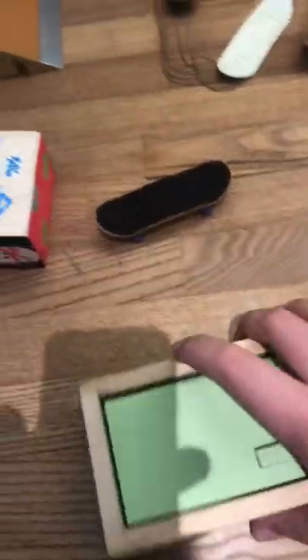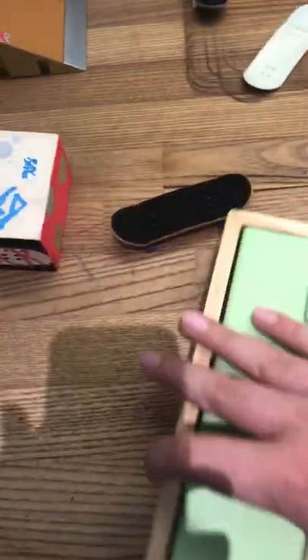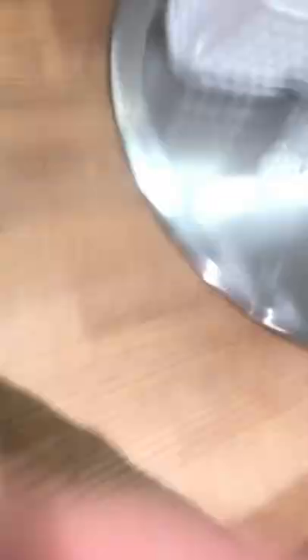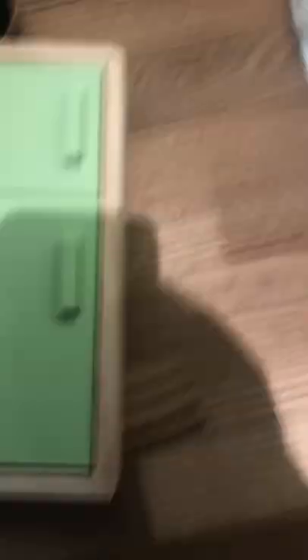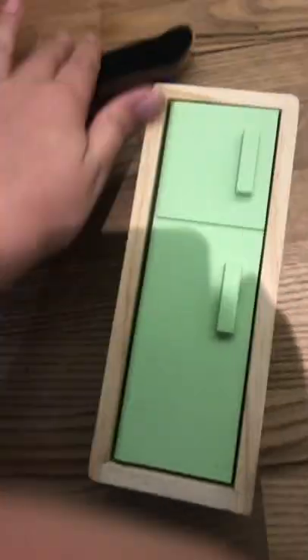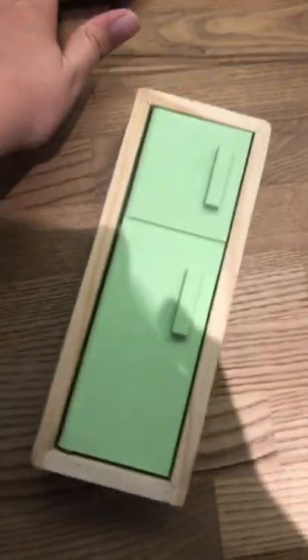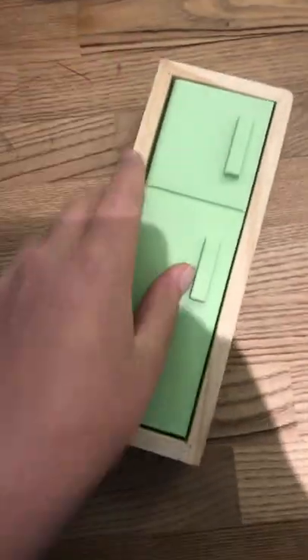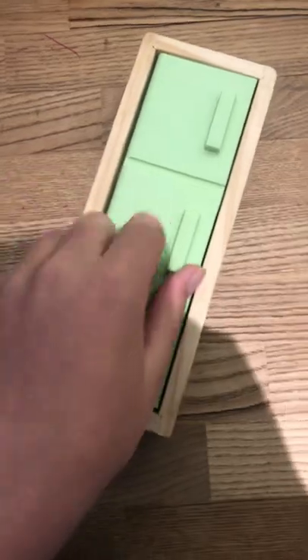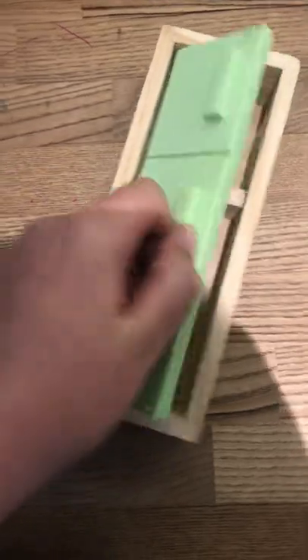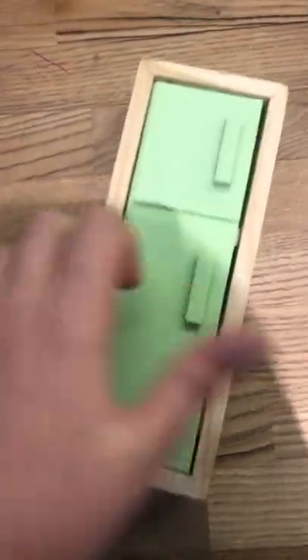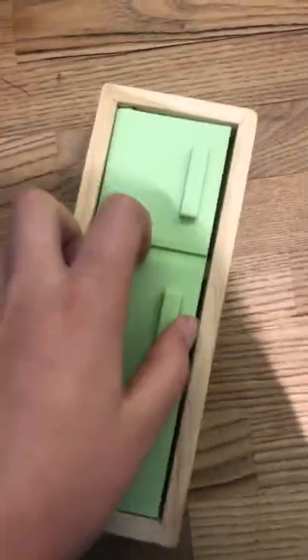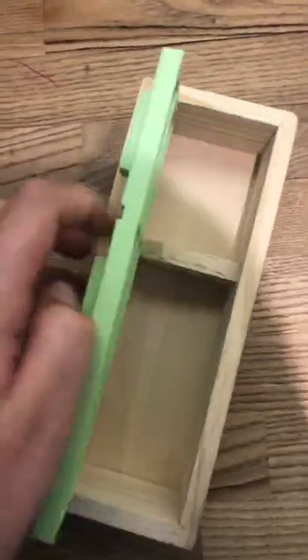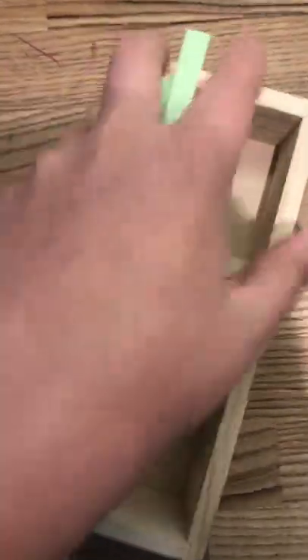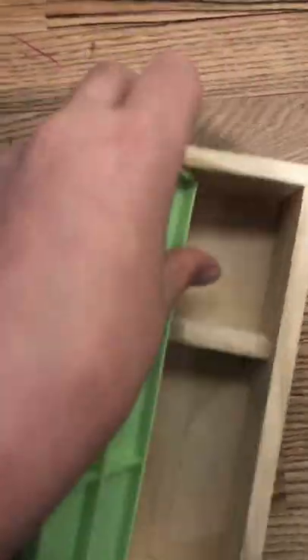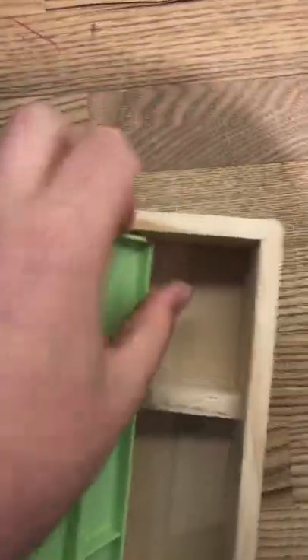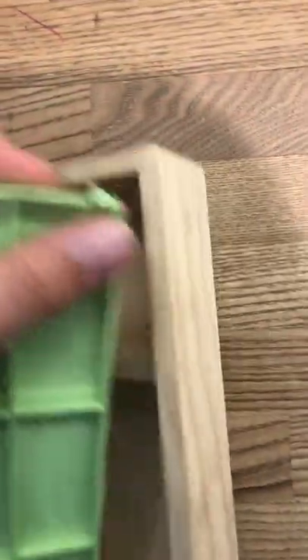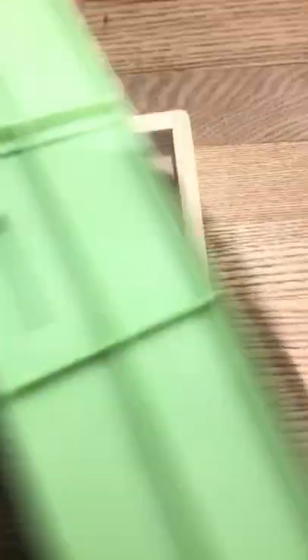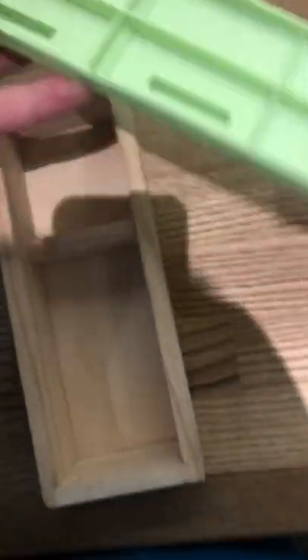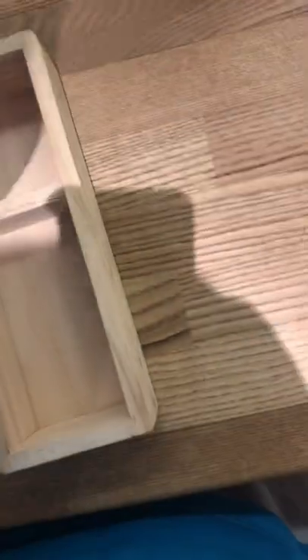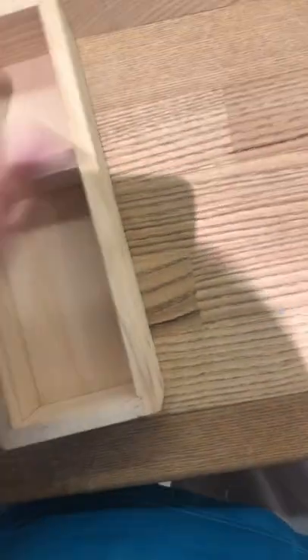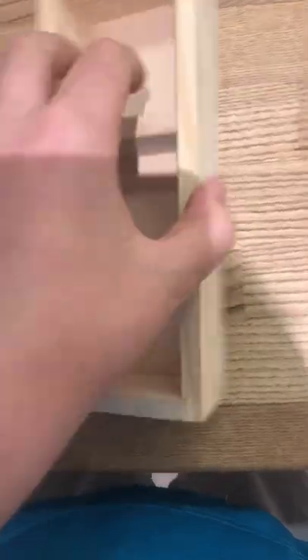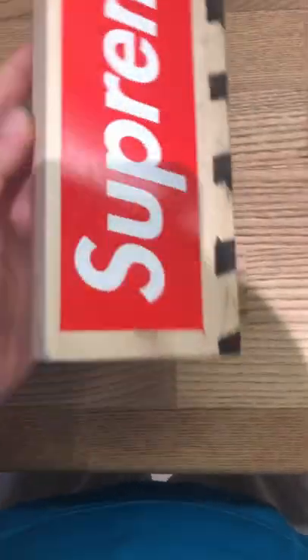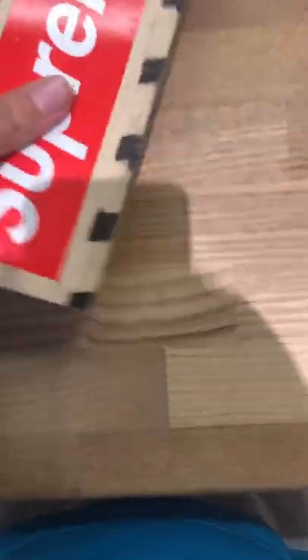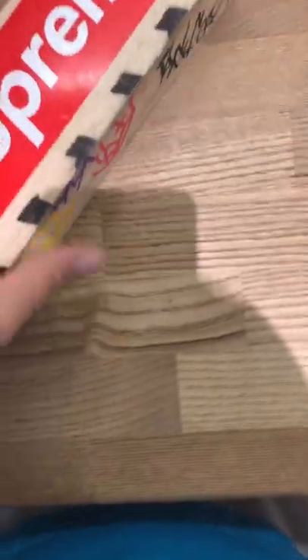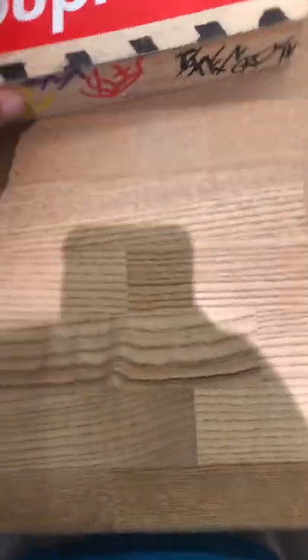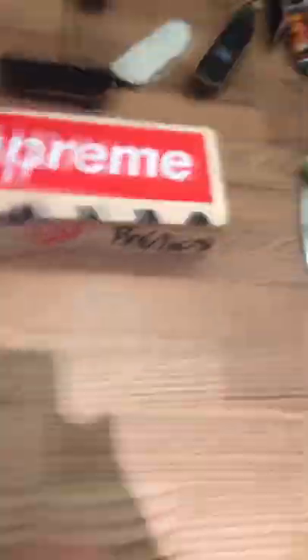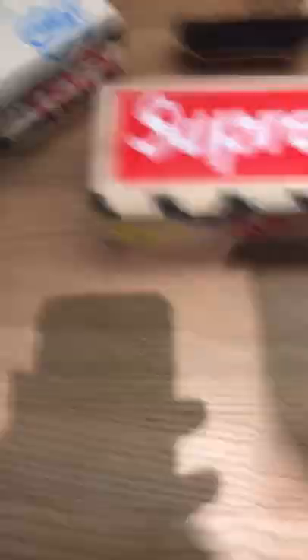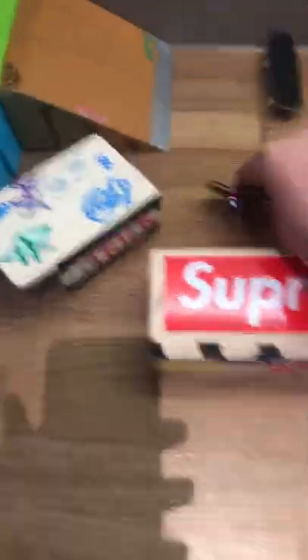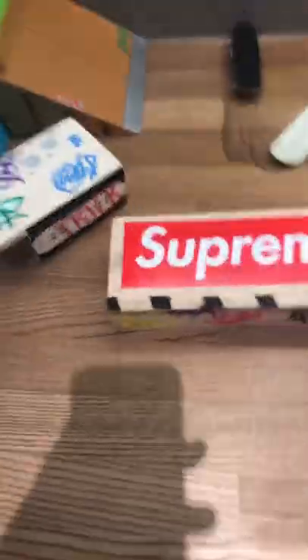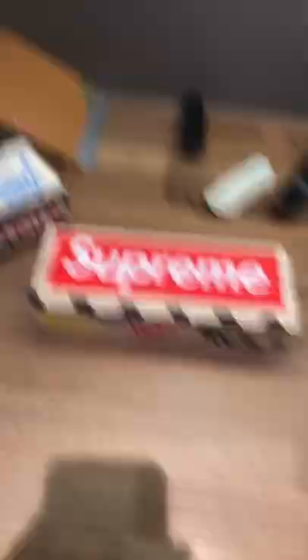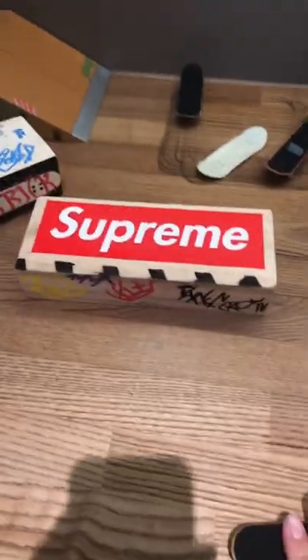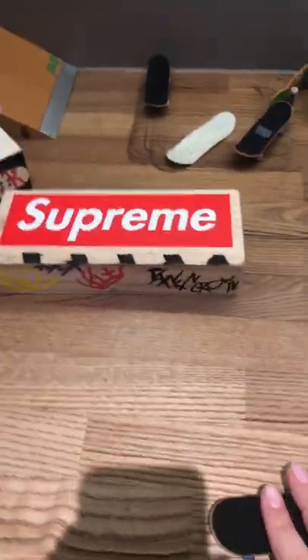Then we have this fridge right here. Ready? All you have to do to this fridge is take the door off, flip it round, and boom — there it is.